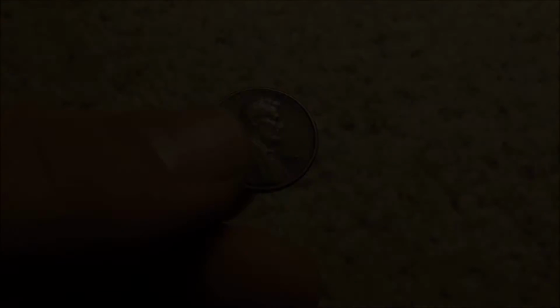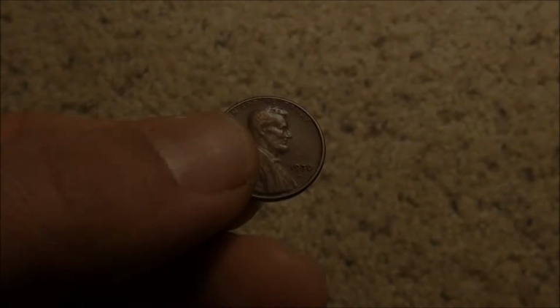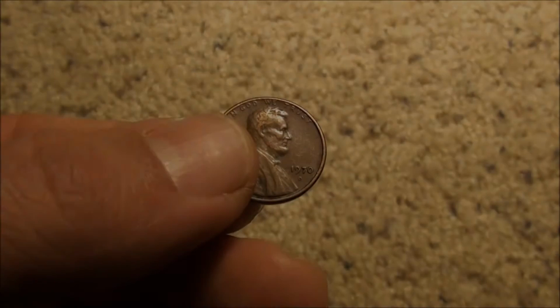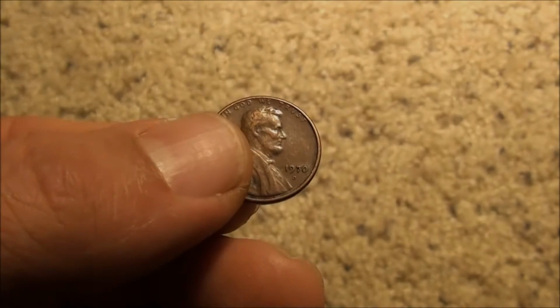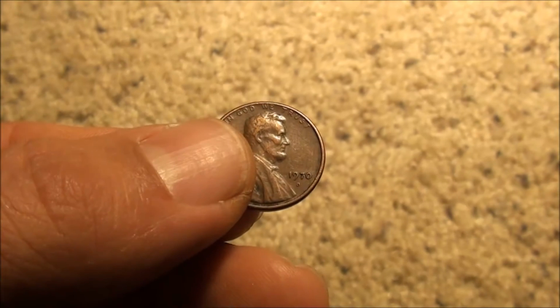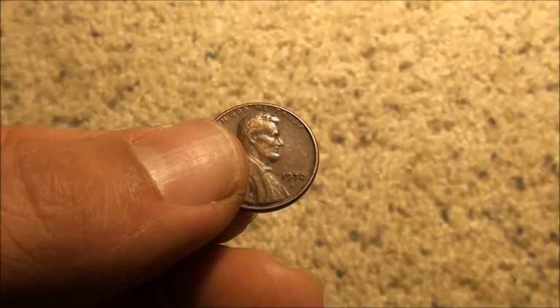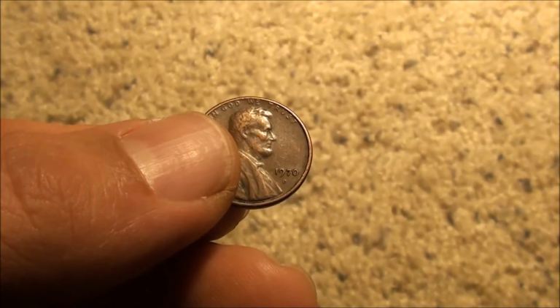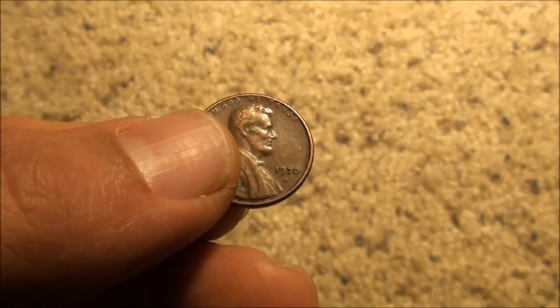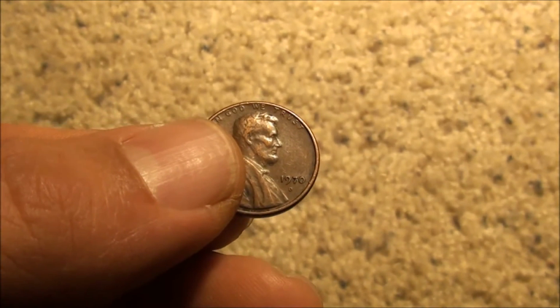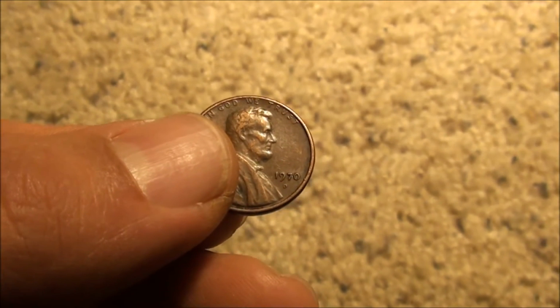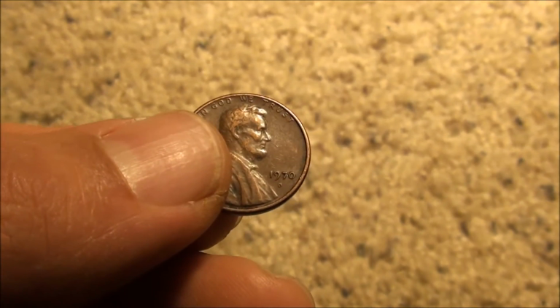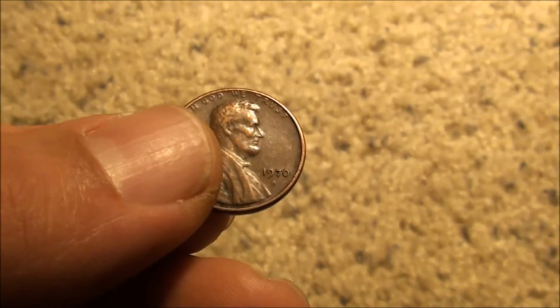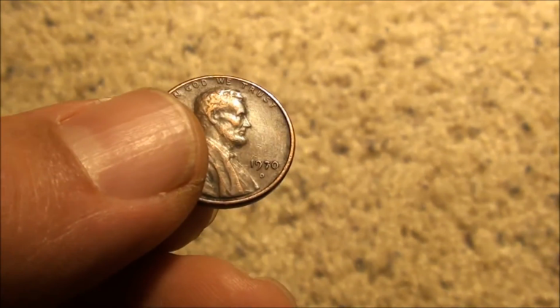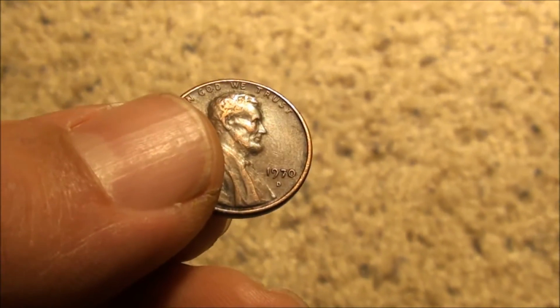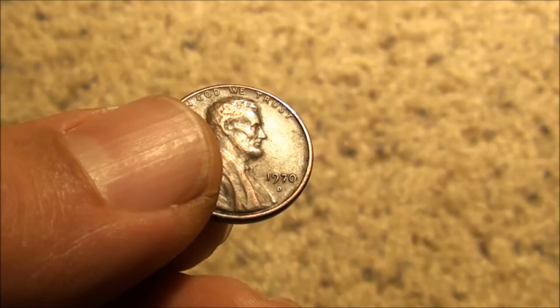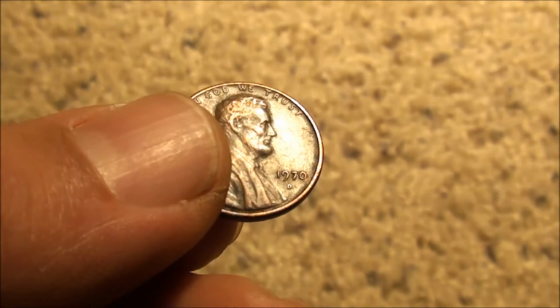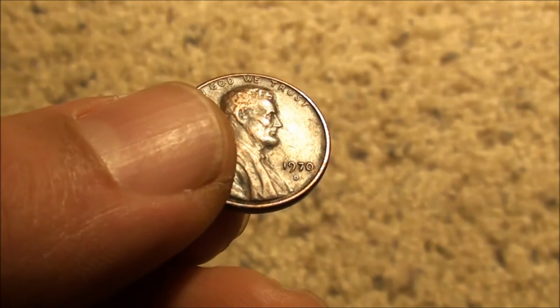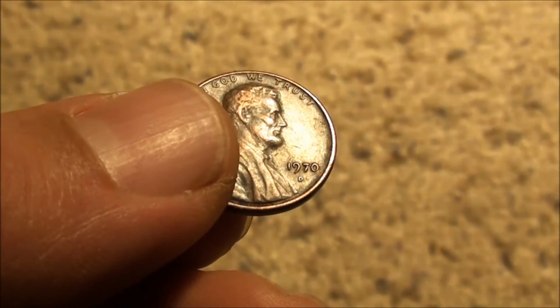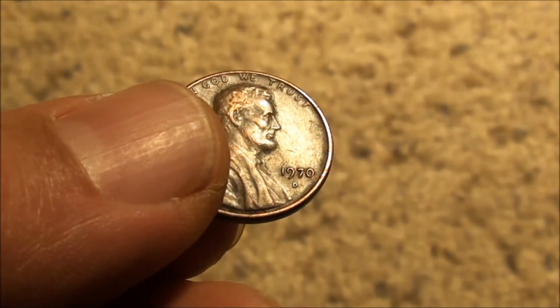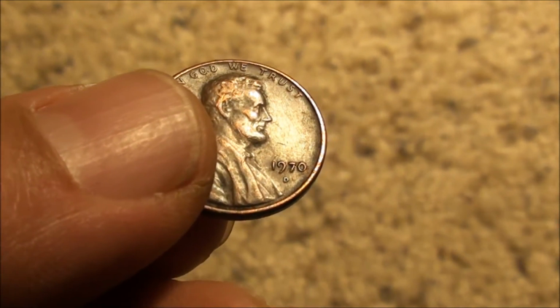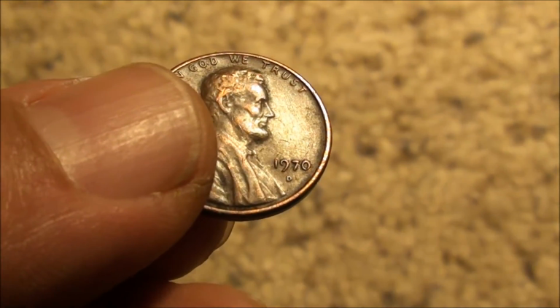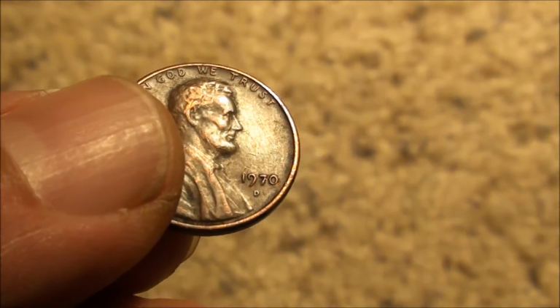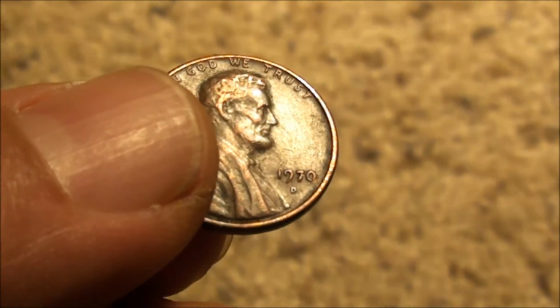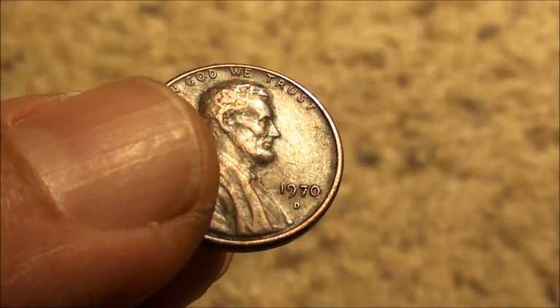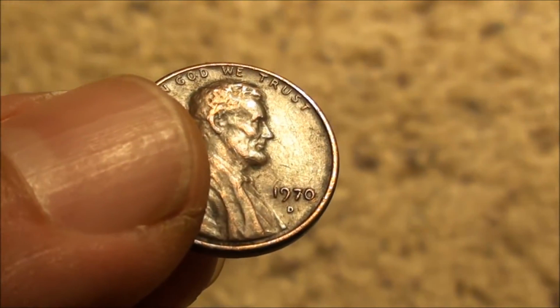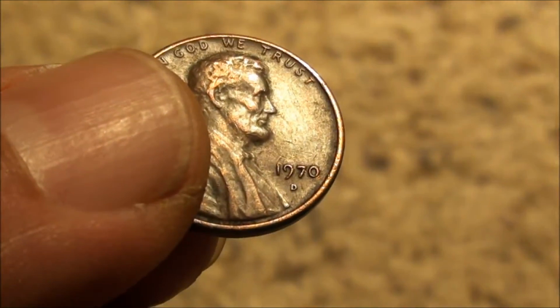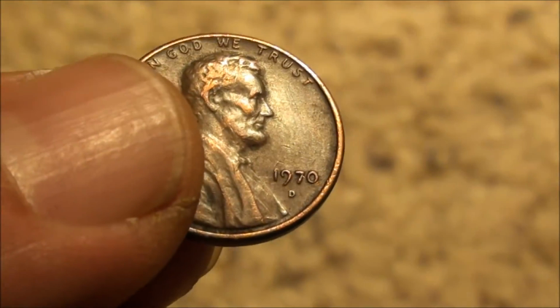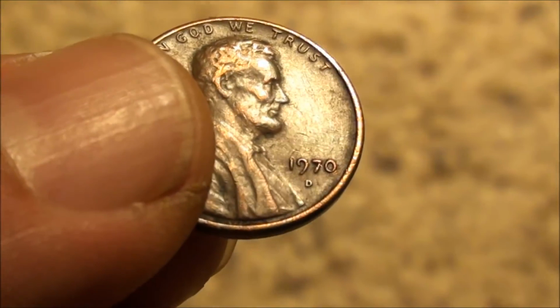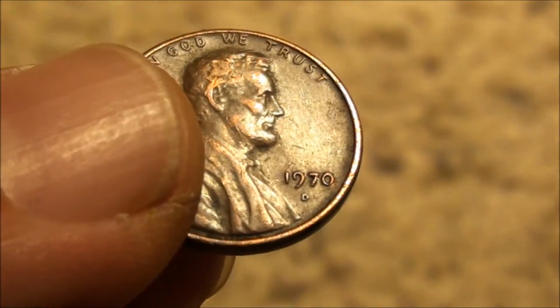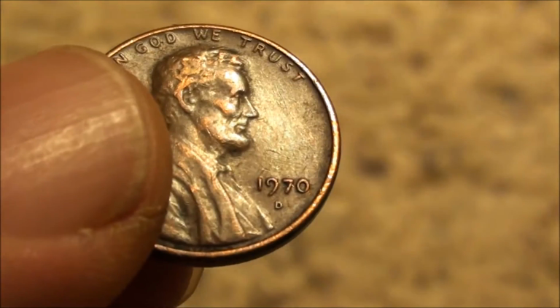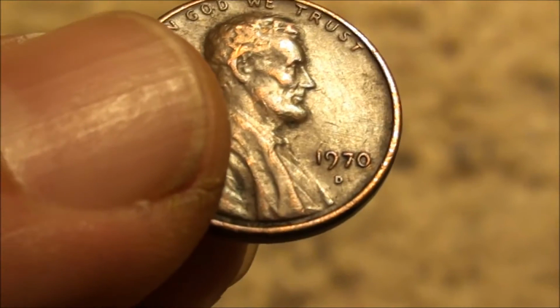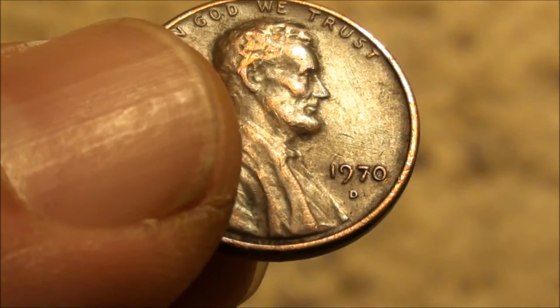Alright guys, how's it going? Got another penny here to show you. Let me get in there on that year and the mint mark. 1970 from Denver.